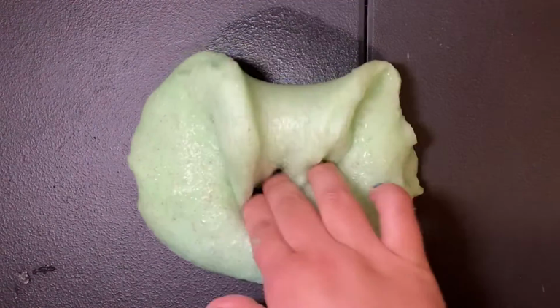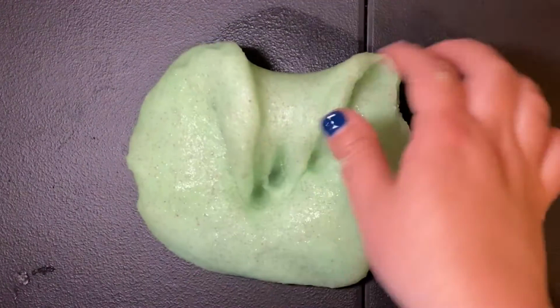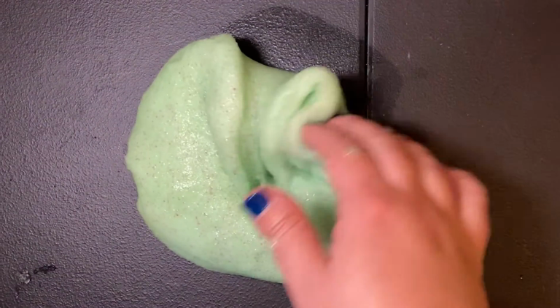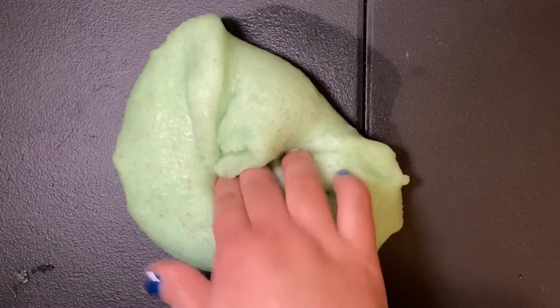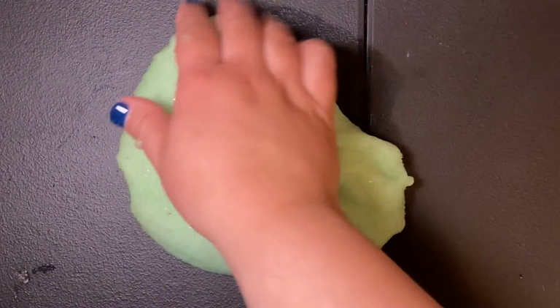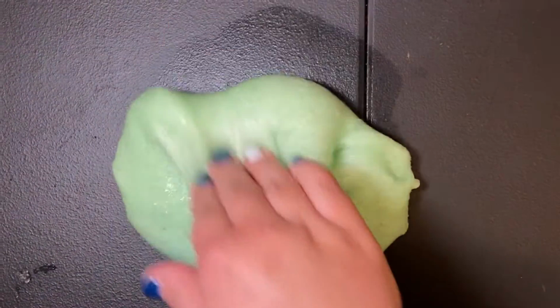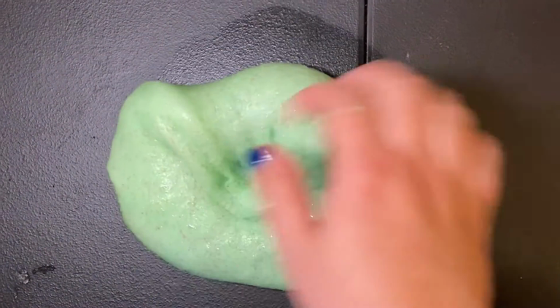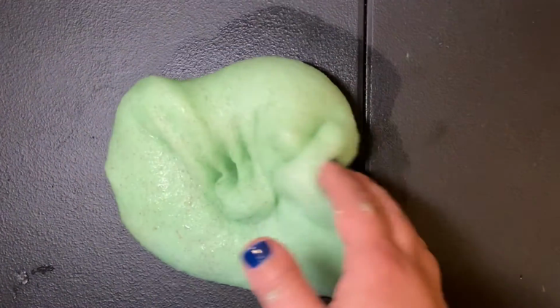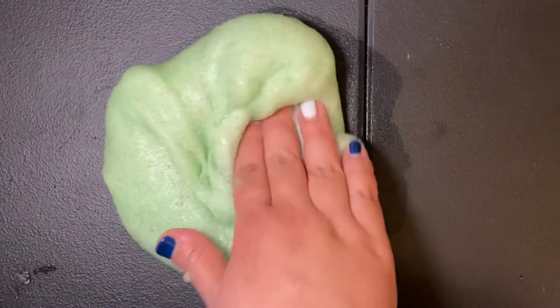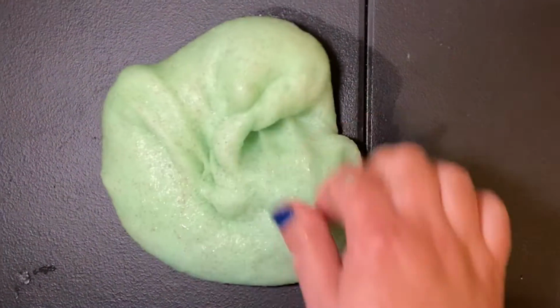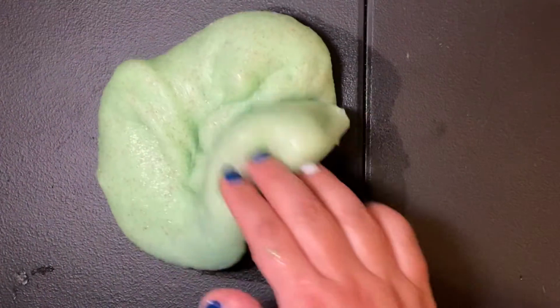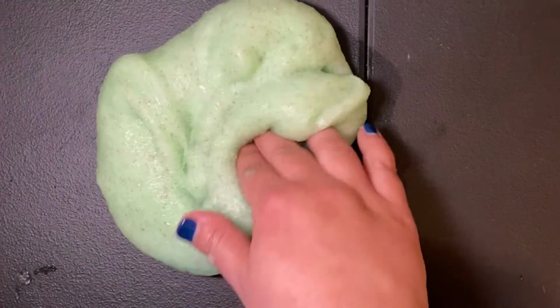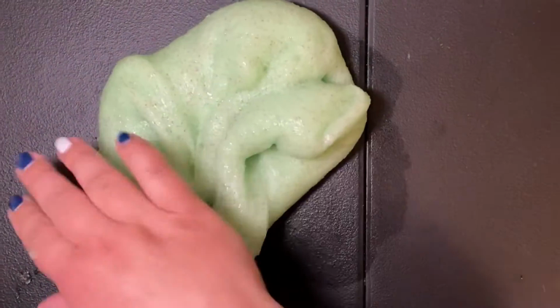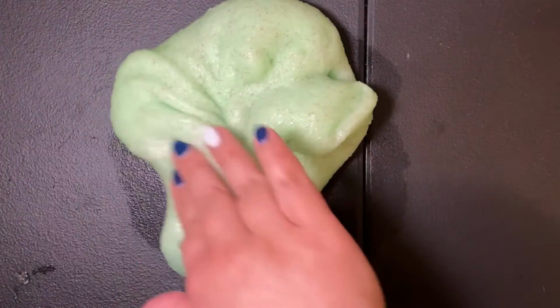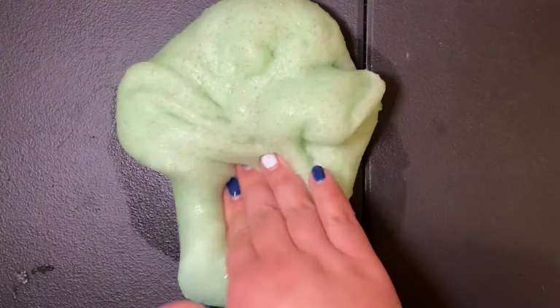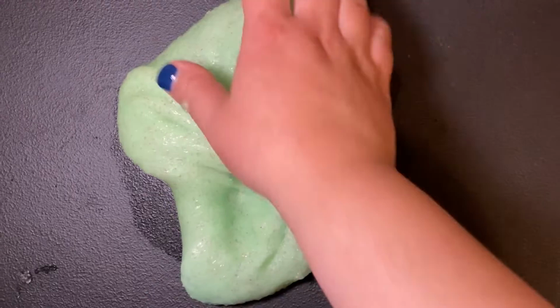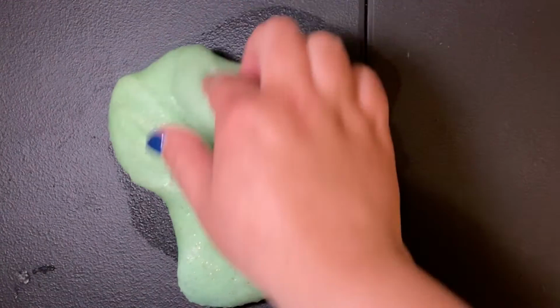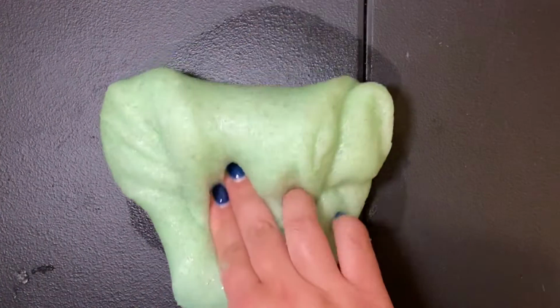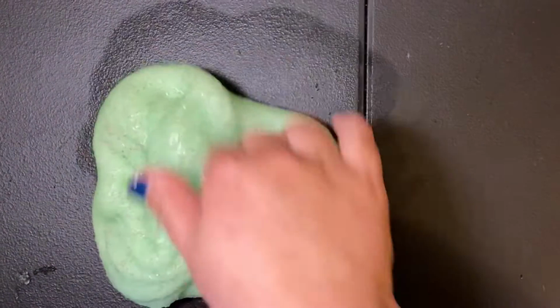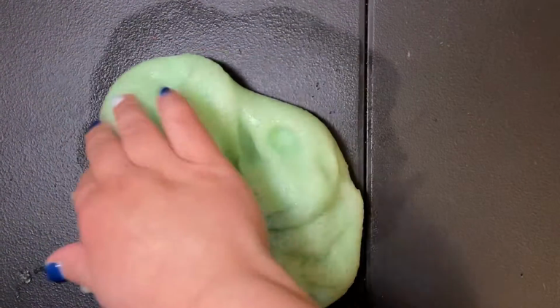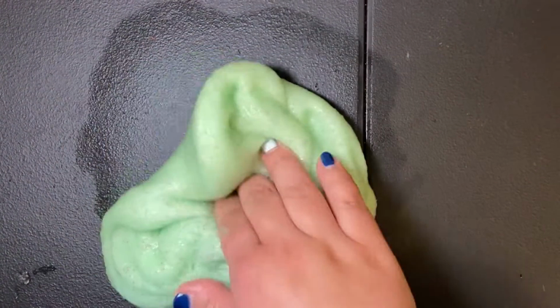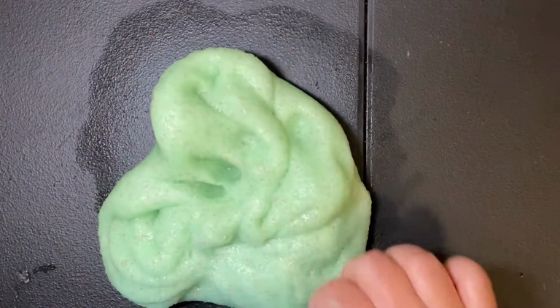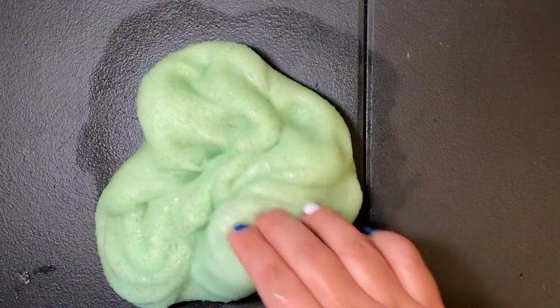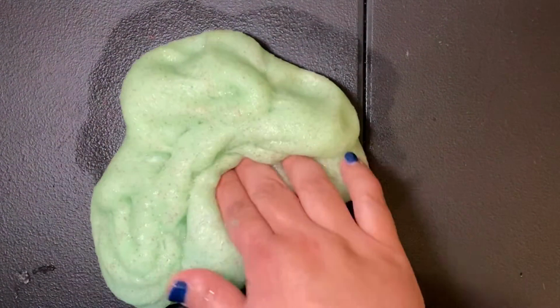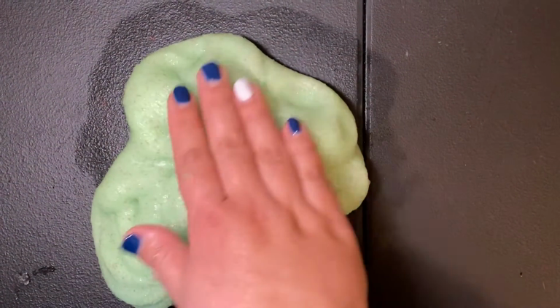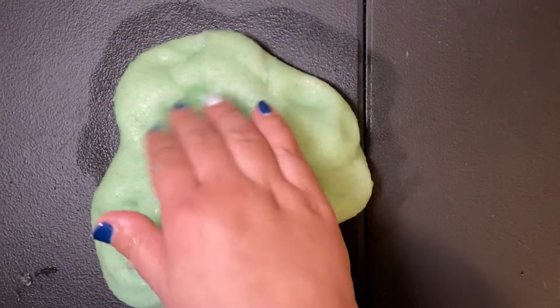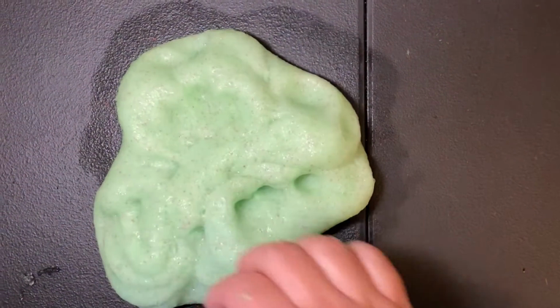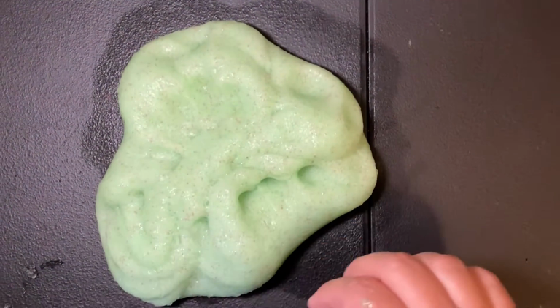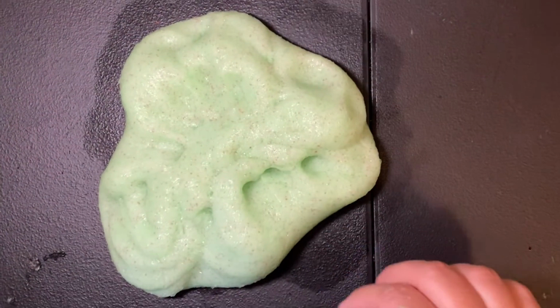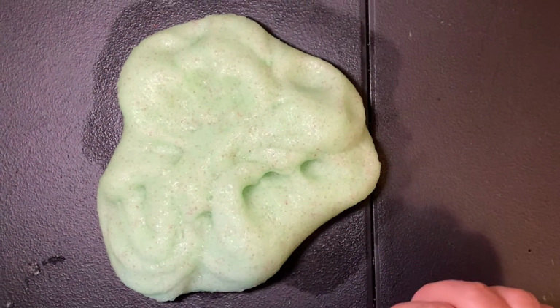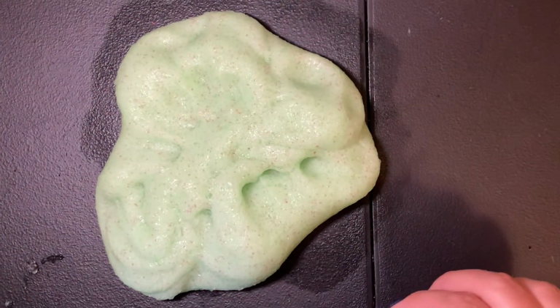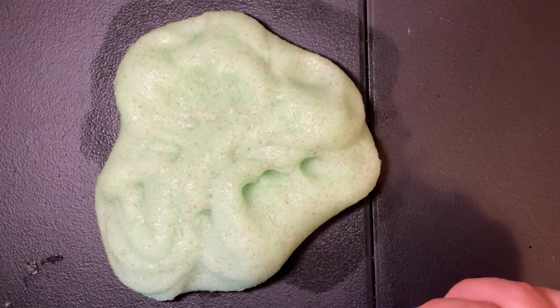Just testing it out really quick here on the table. As you can see it's jiggly, it's puffy, and it feels really, really nice. But I am going to let it sit for at least two to three days to see how it turns out.